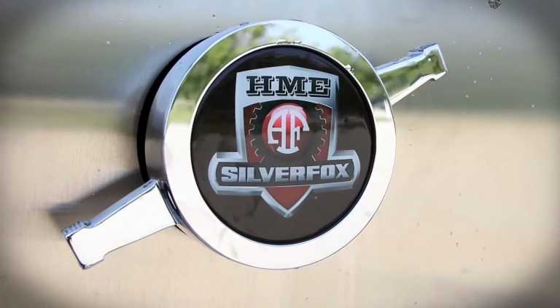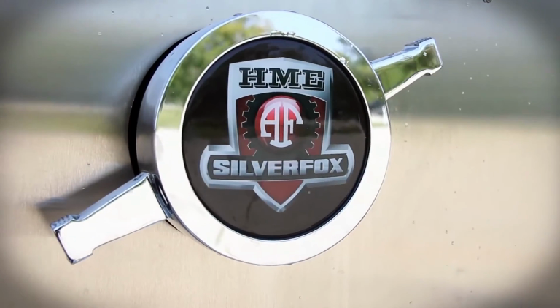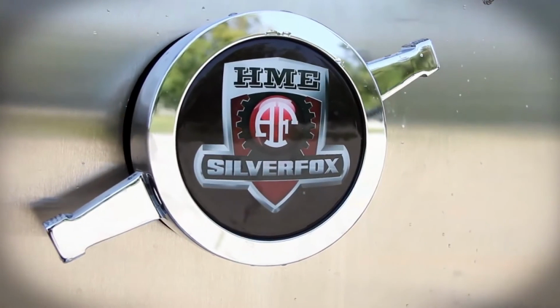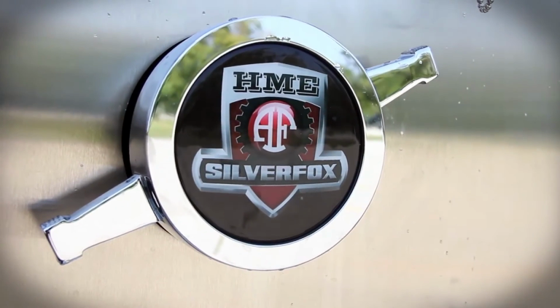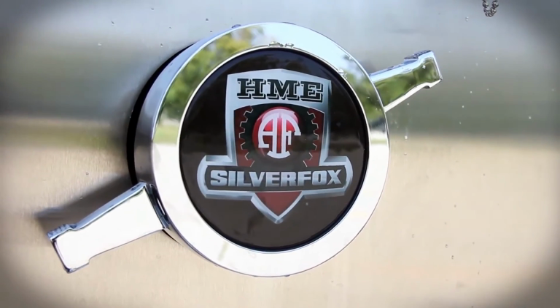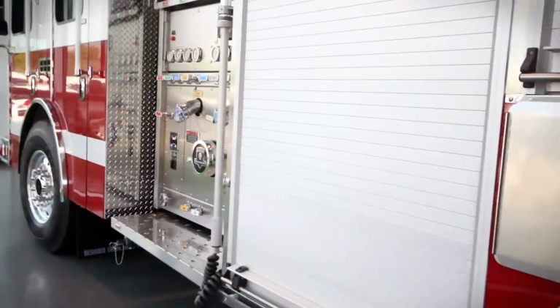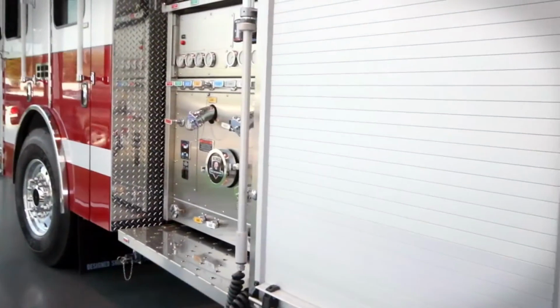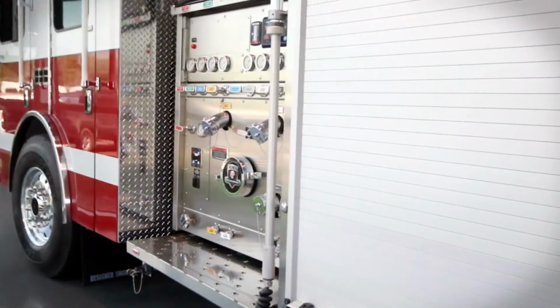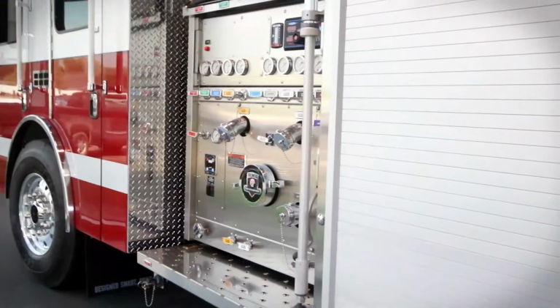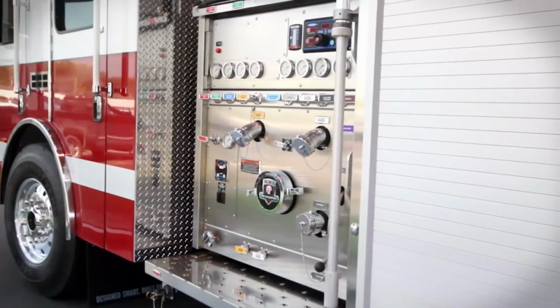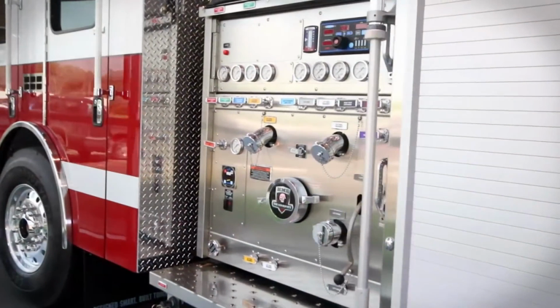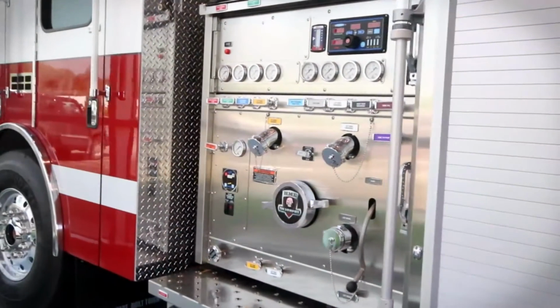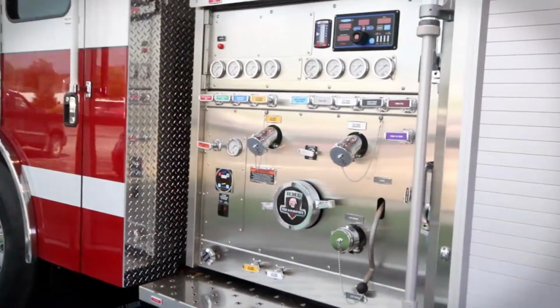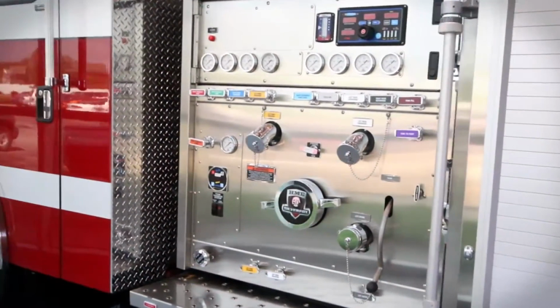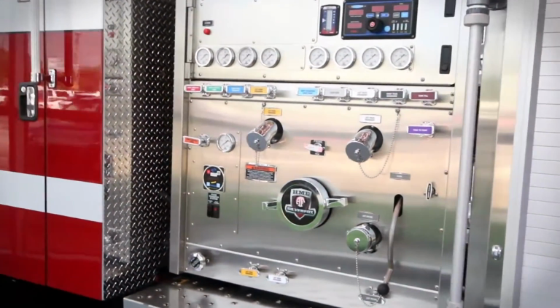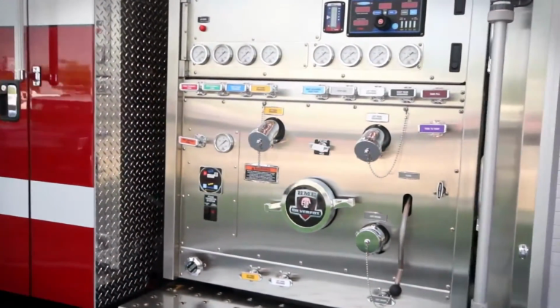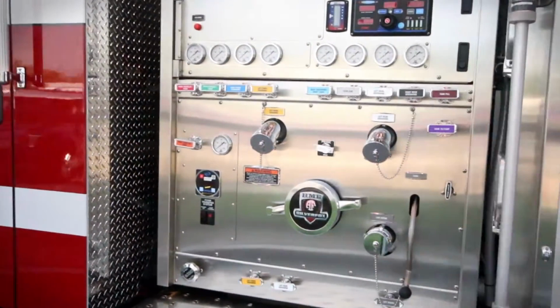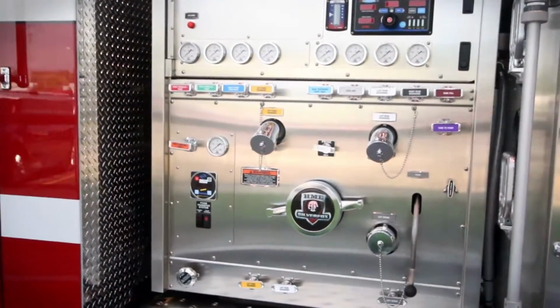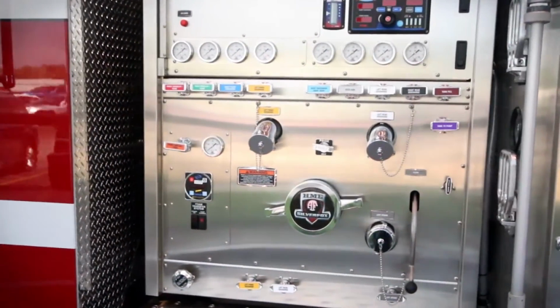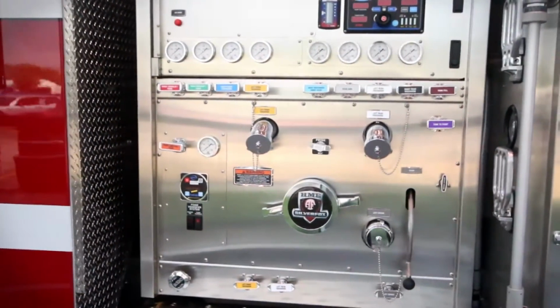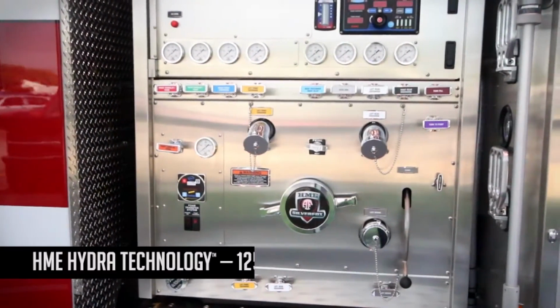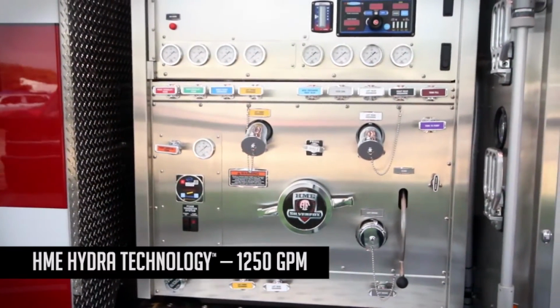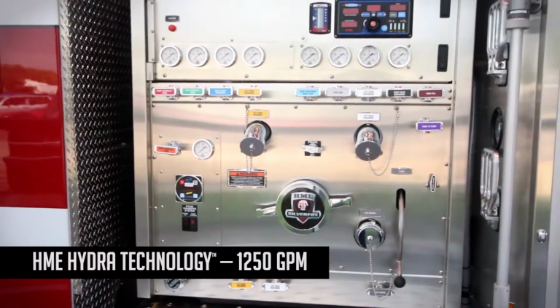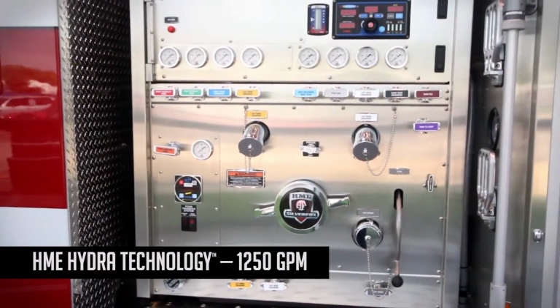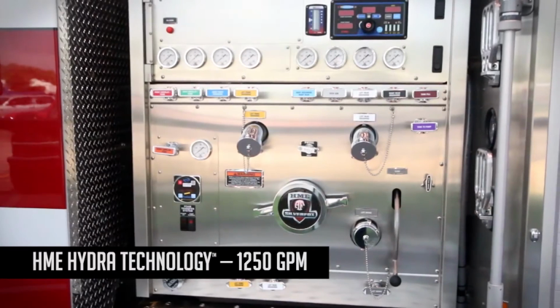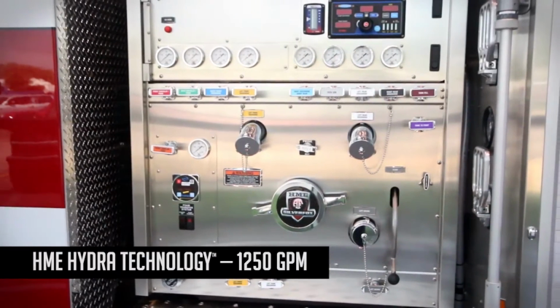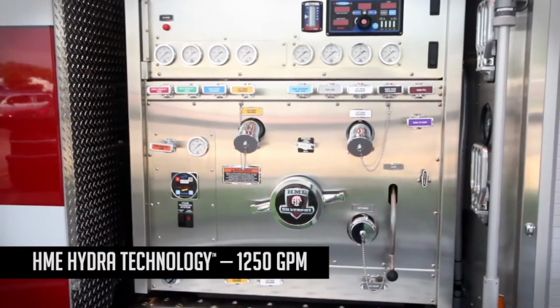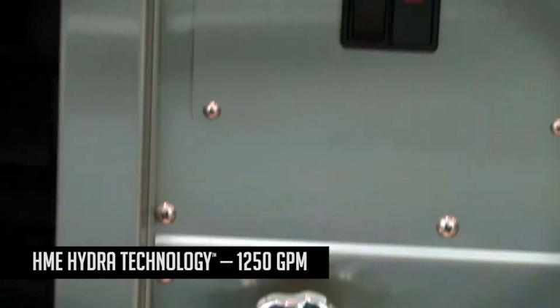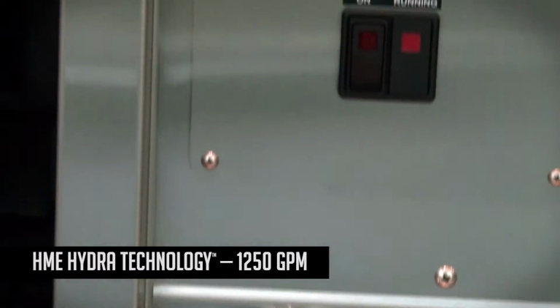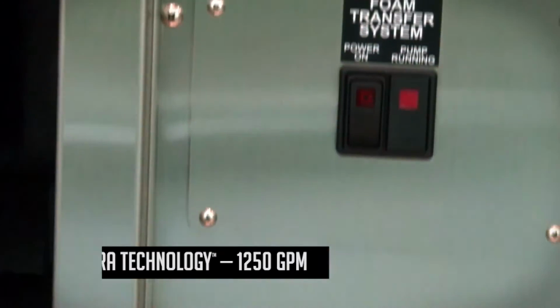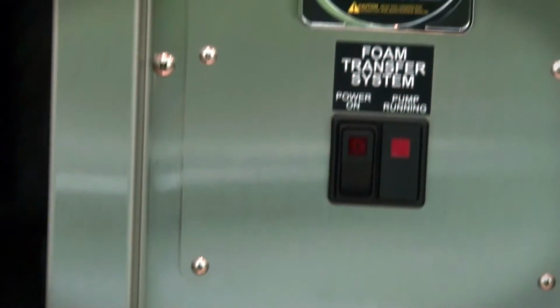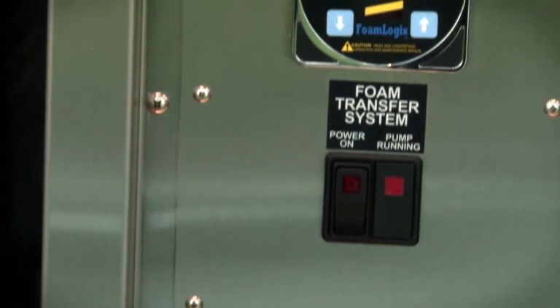Both fire apparatus feature HME Hydro technology with side mount pumps, delivering a 1,250 gallon per minute performance. Each truck also carries a Class A foam system.